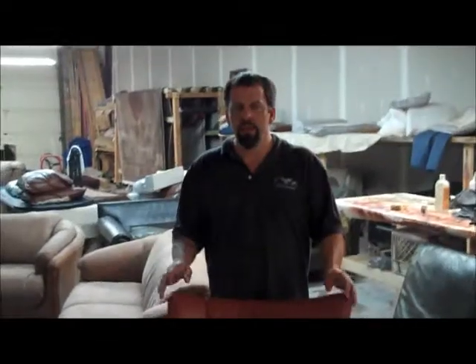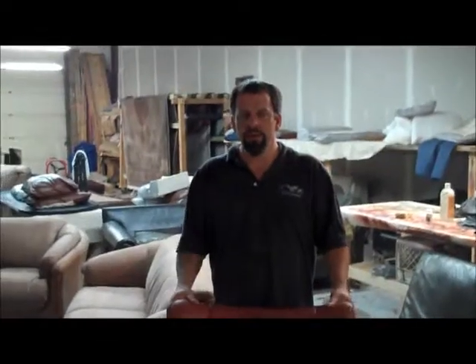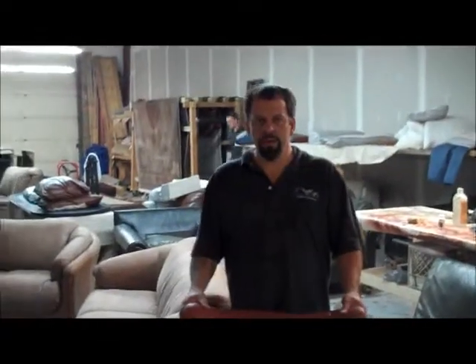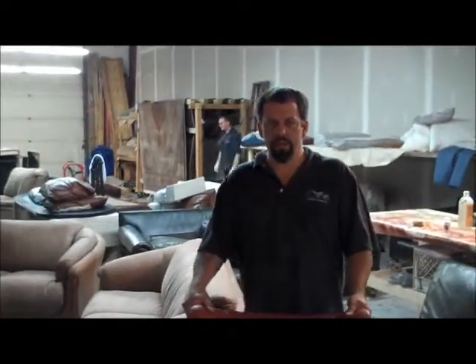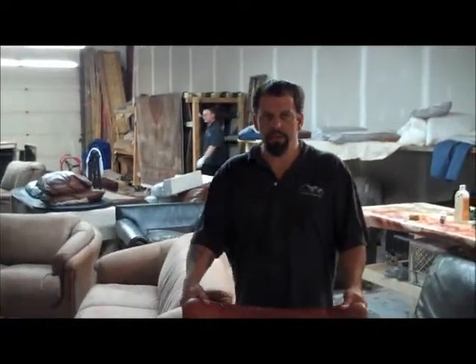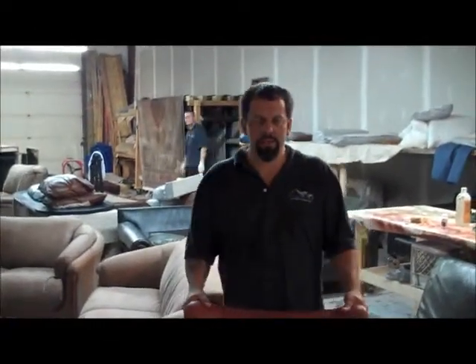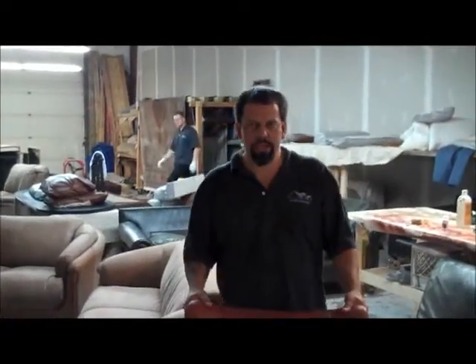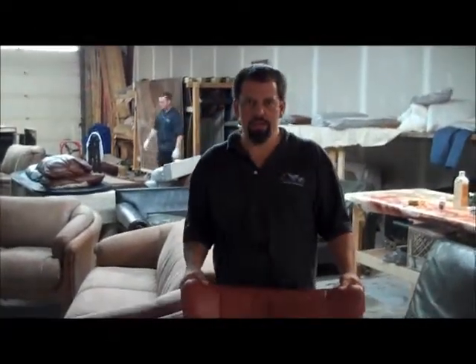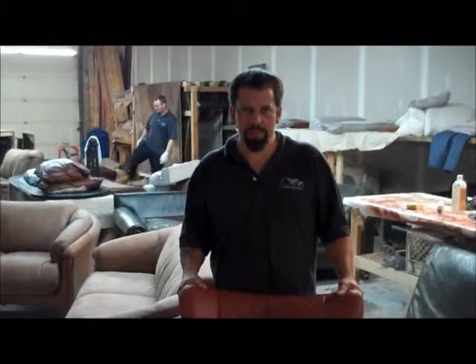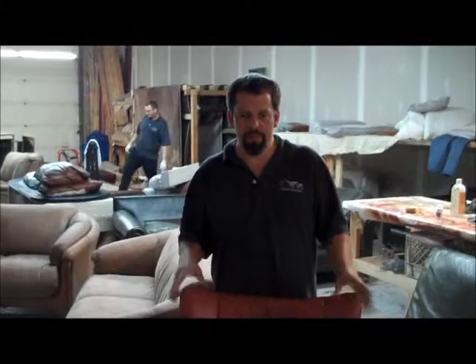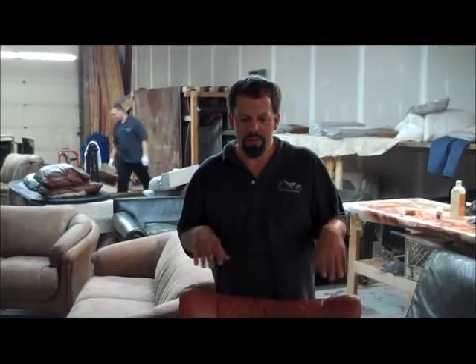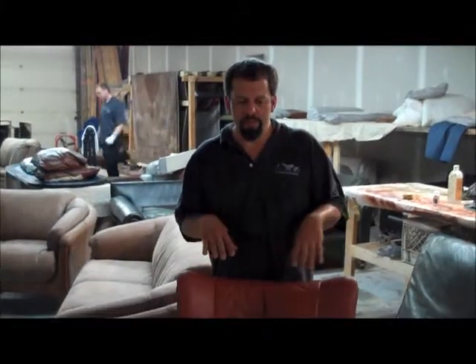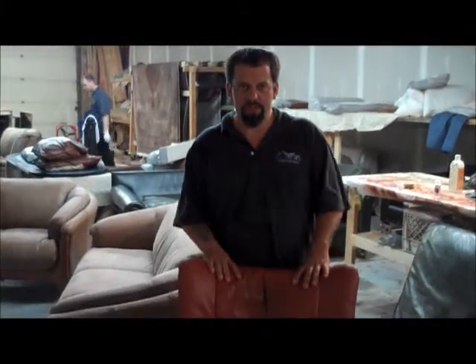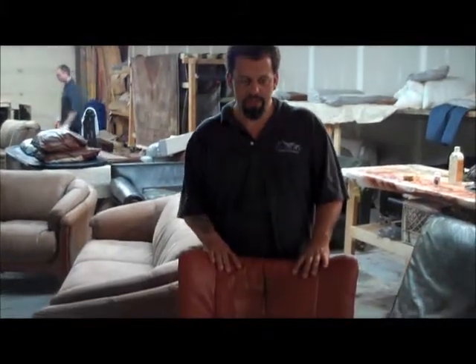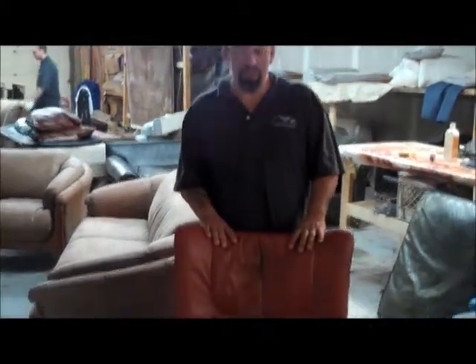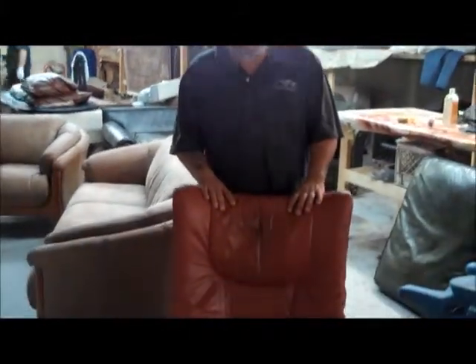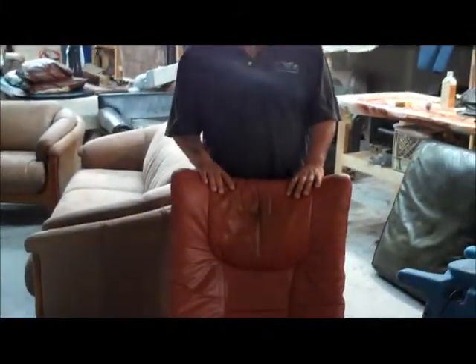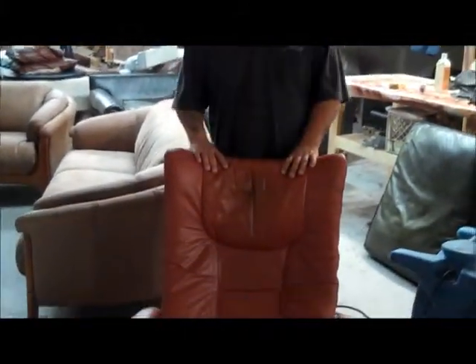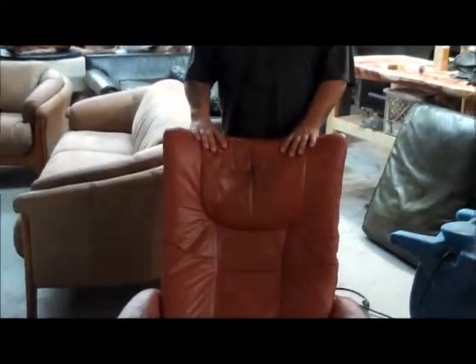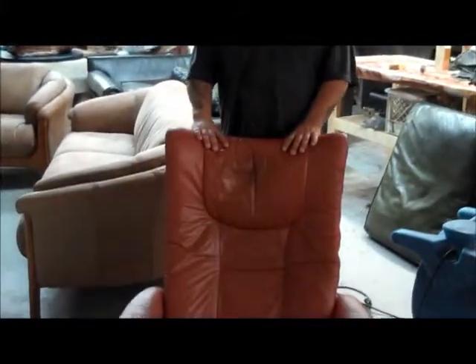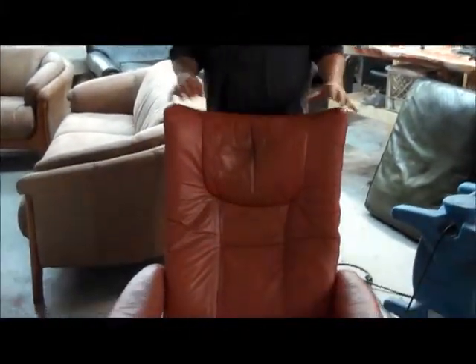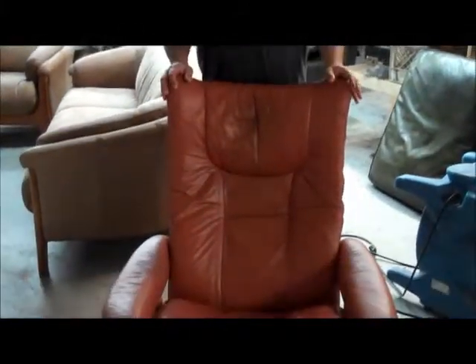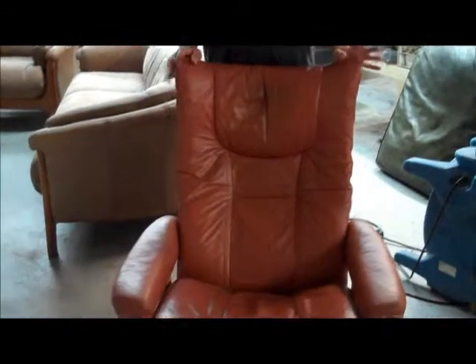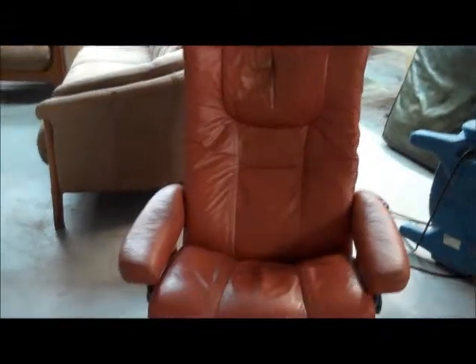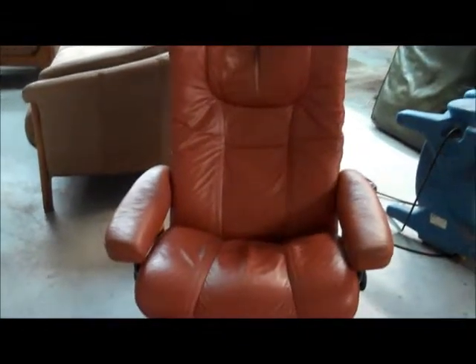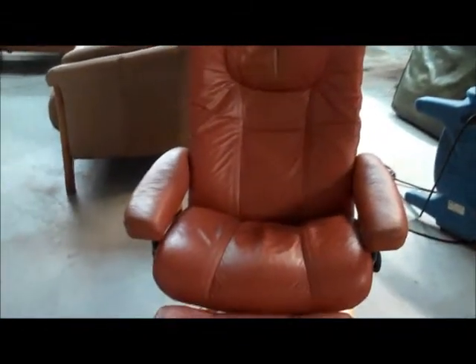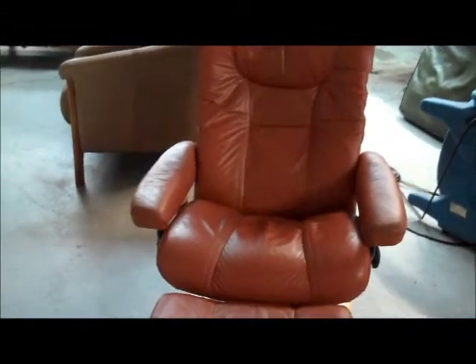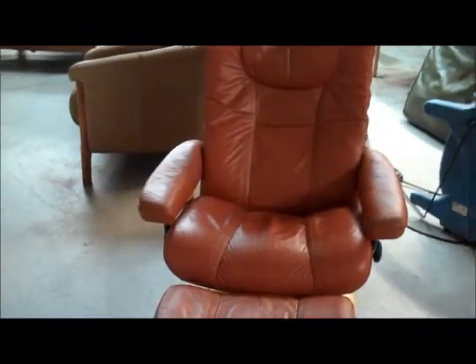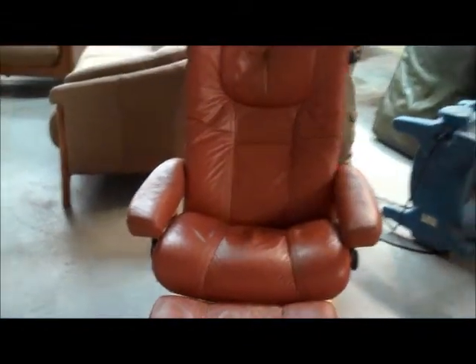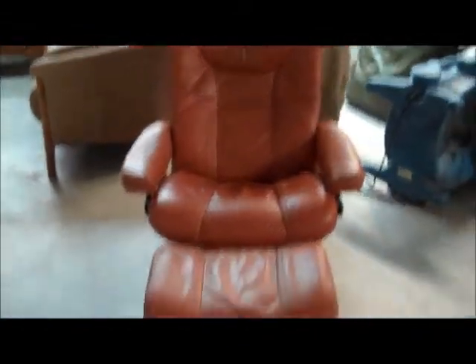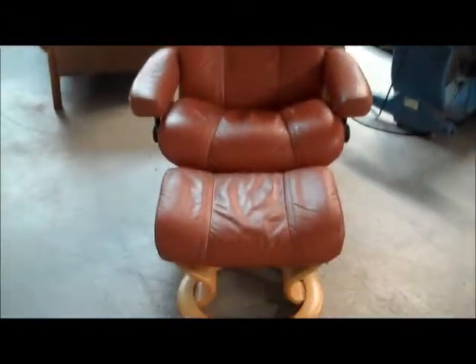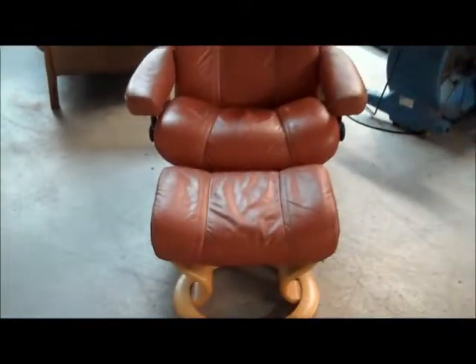We are with this client's chair and ottoman. We just picked up what this is called — this is a Stressless leather chair and ottoman. High quality, very good, very comfortable piece.